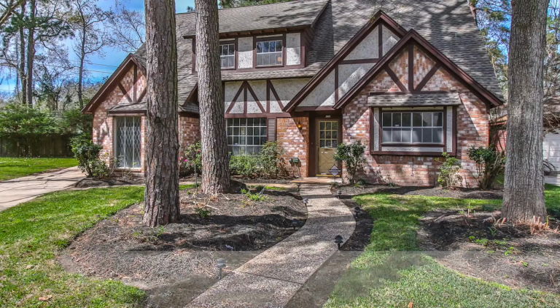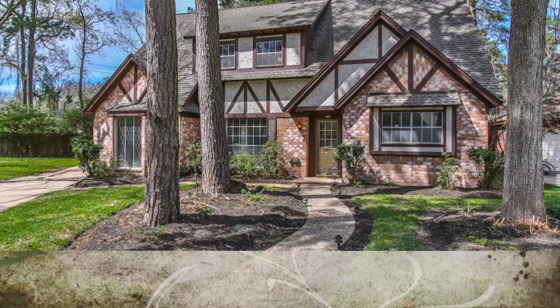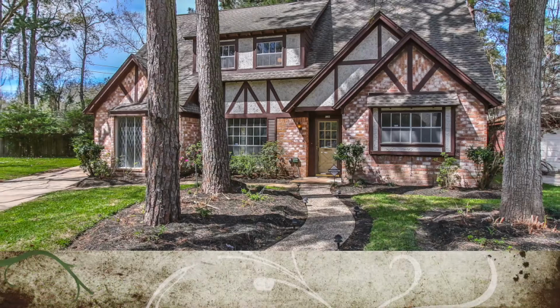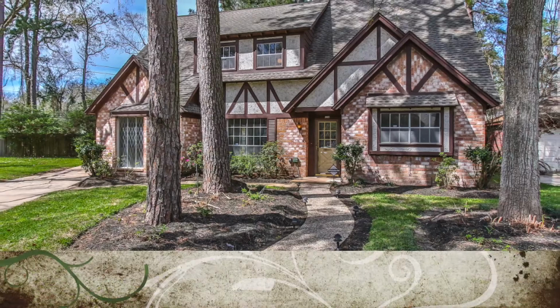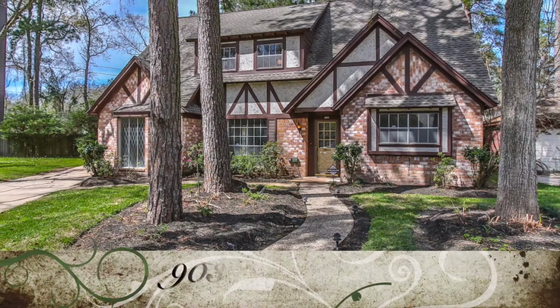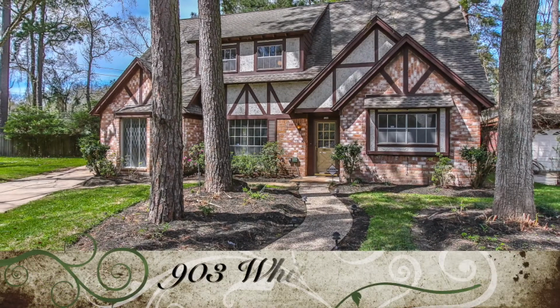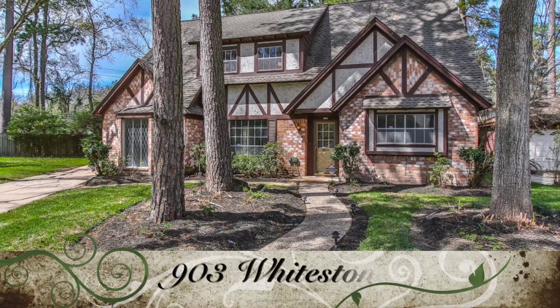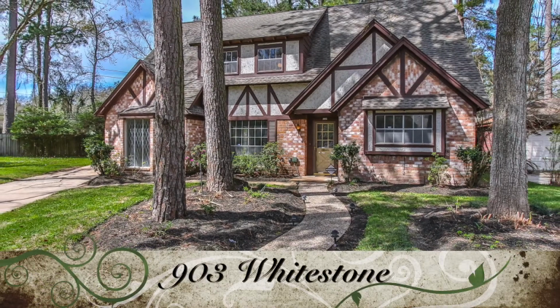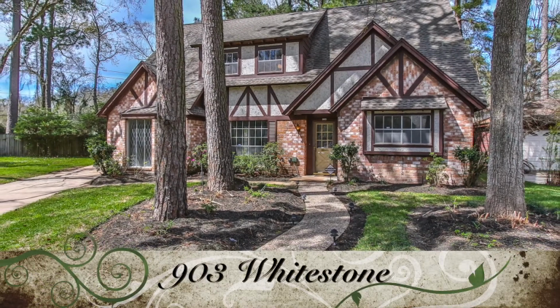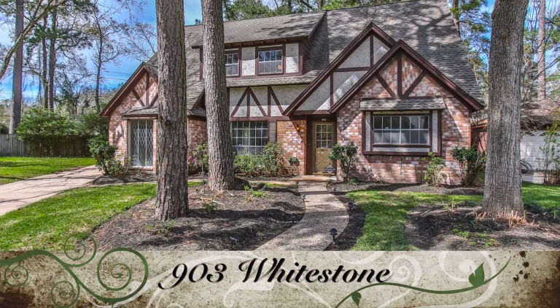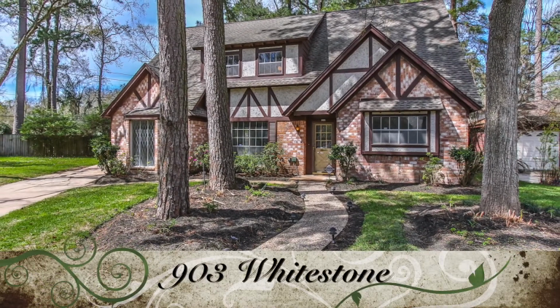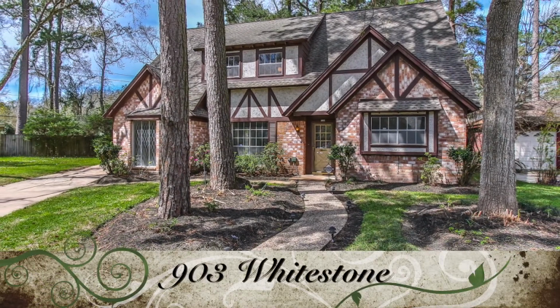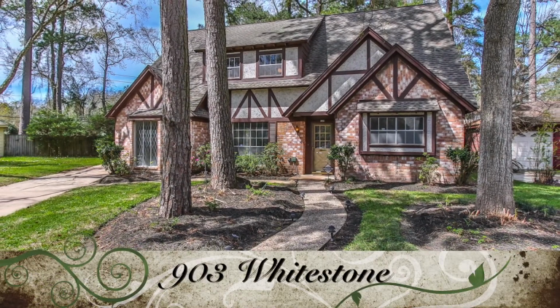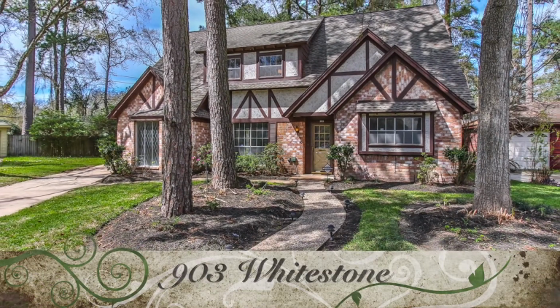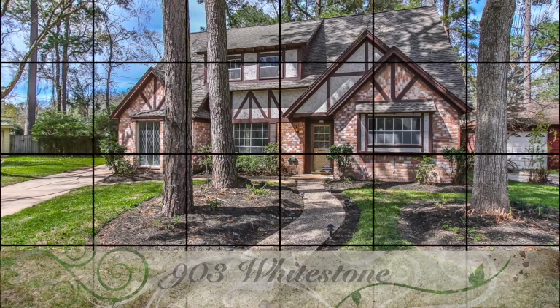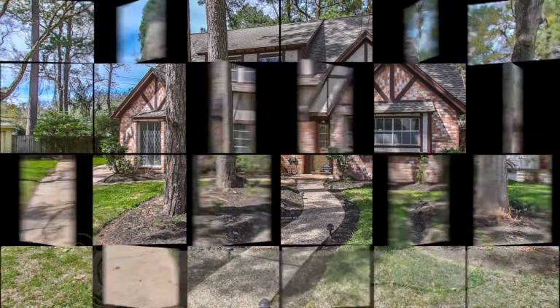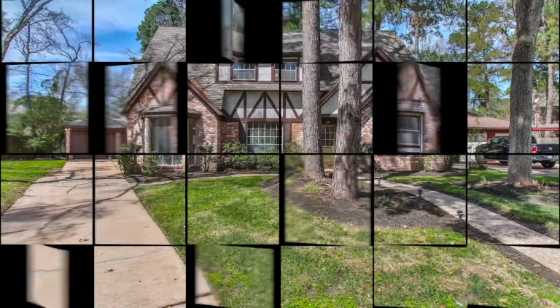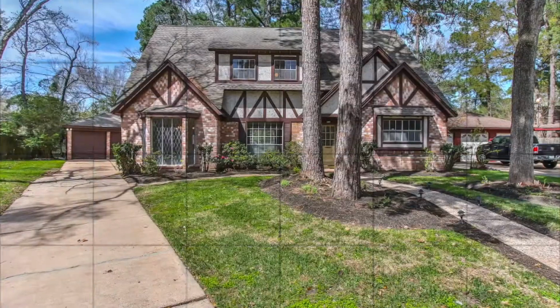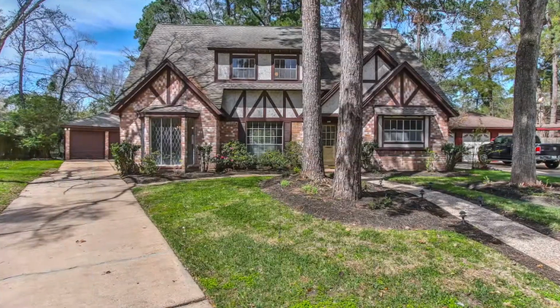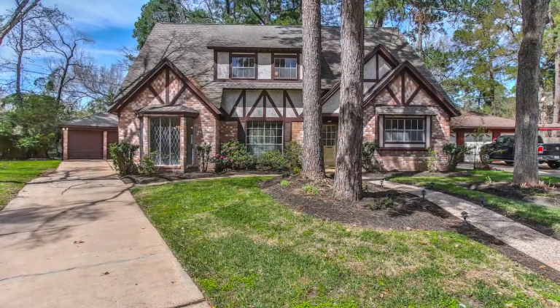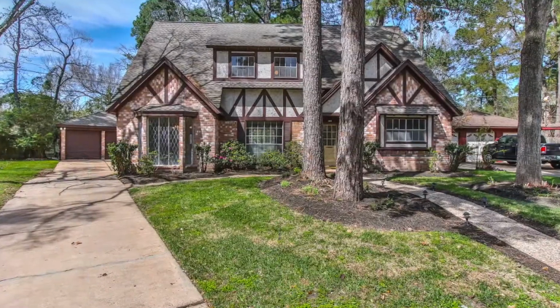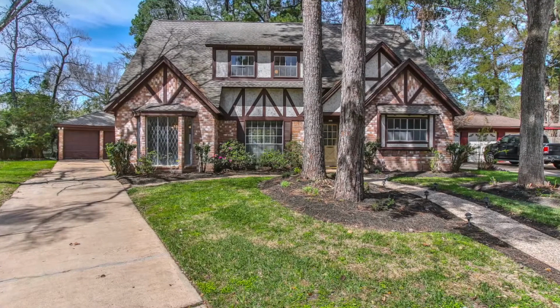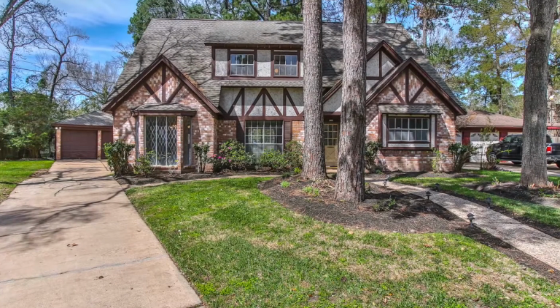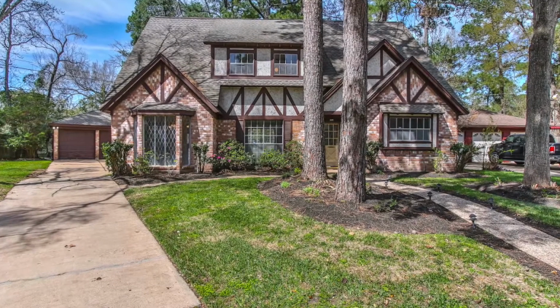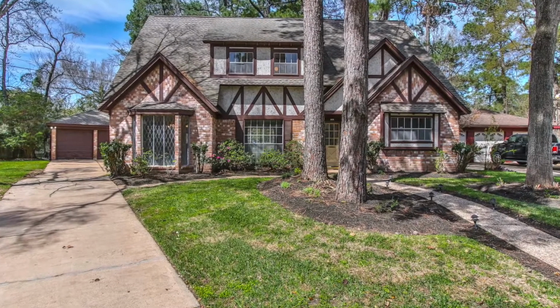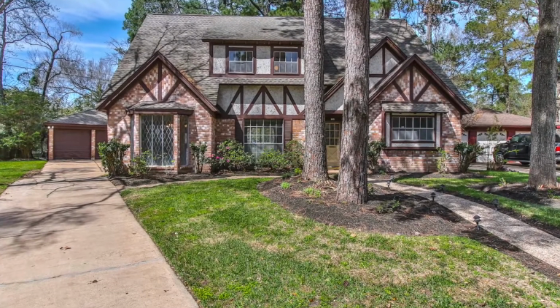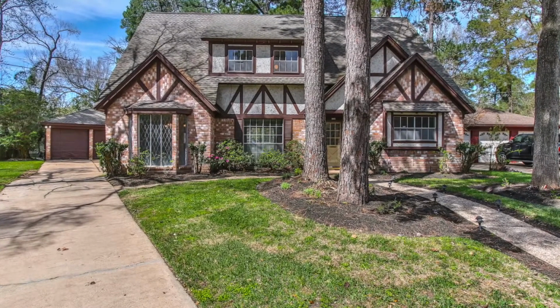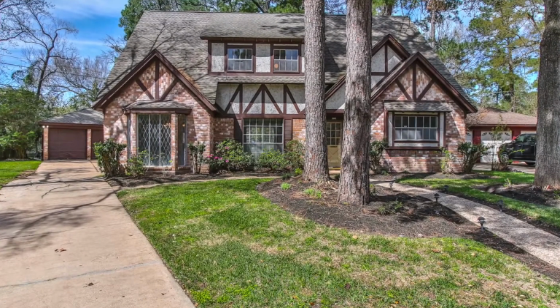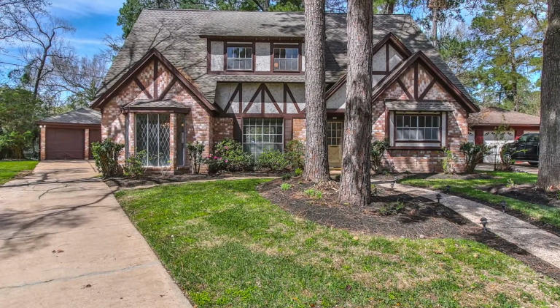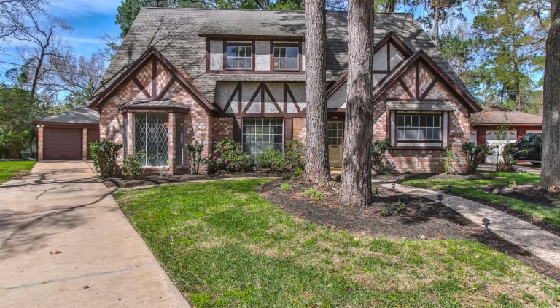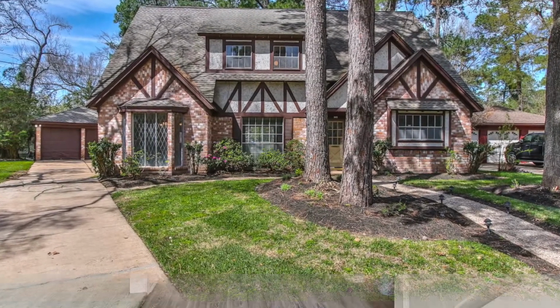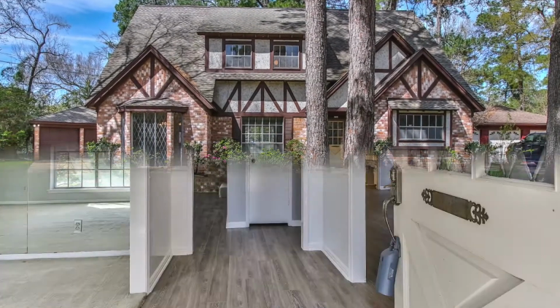Welcome to 903 Whitestone, a gorgeous traditional style home located in the beautiful subdivision of Inverness Forest.